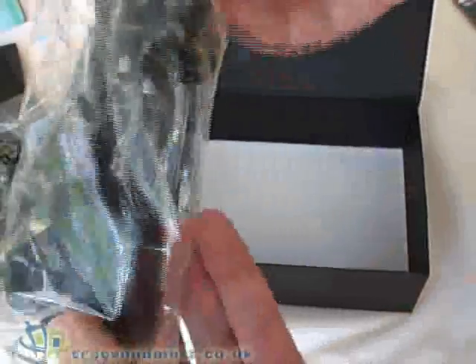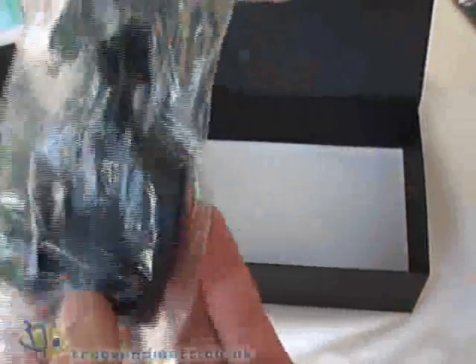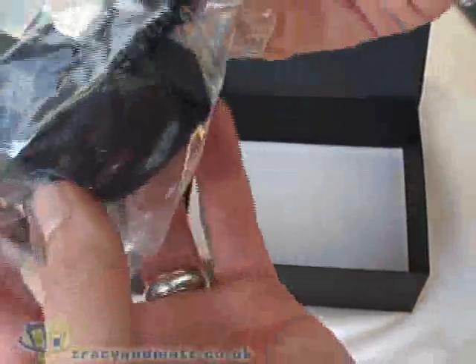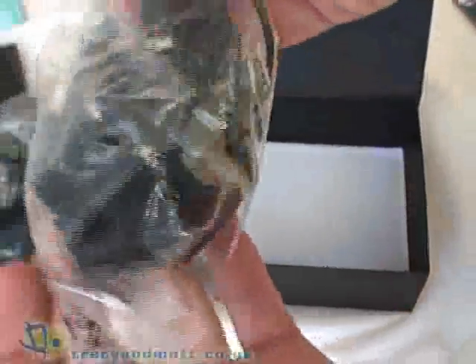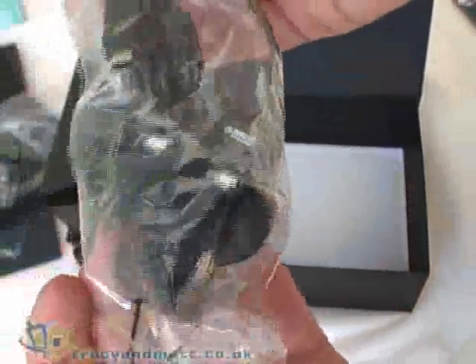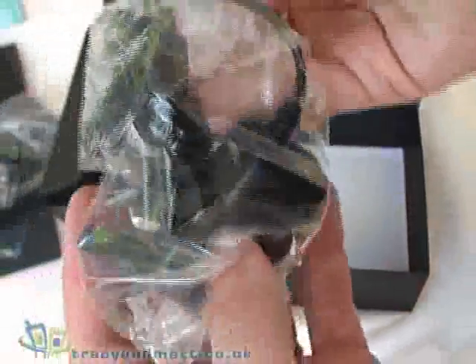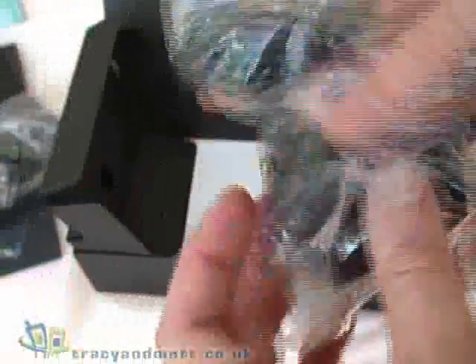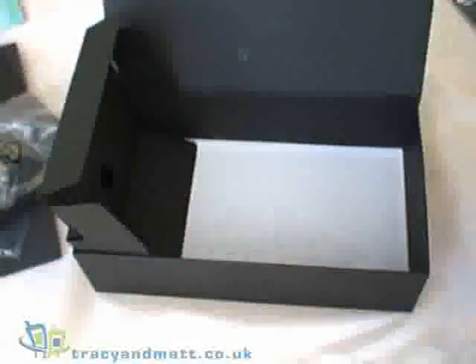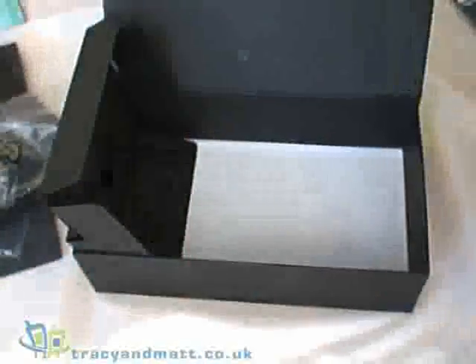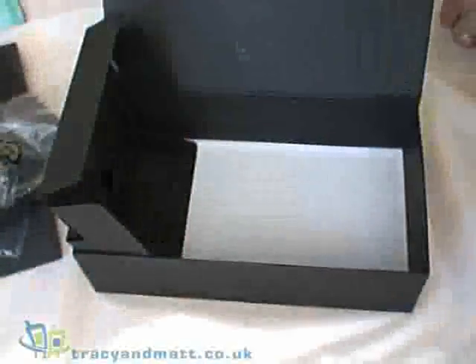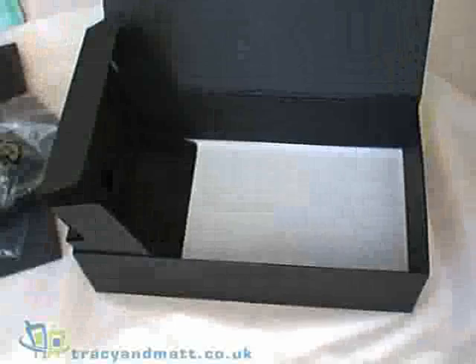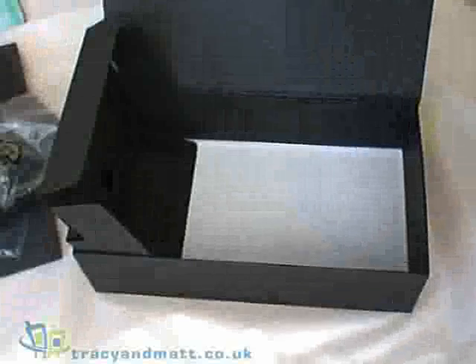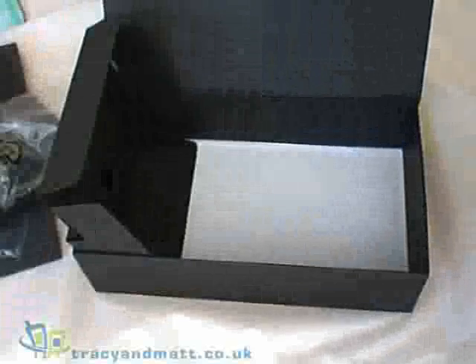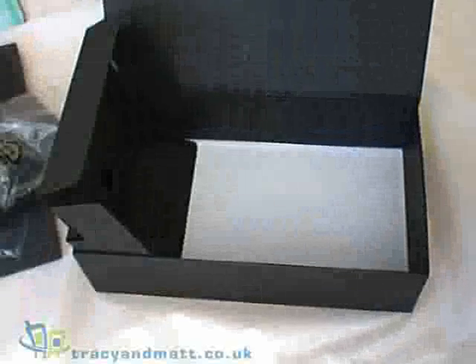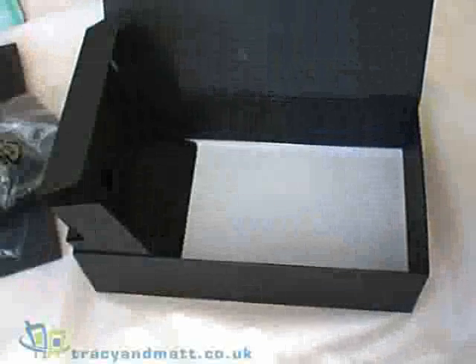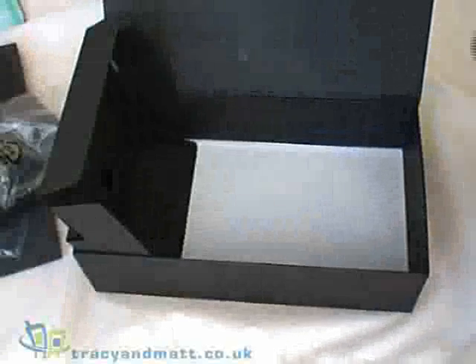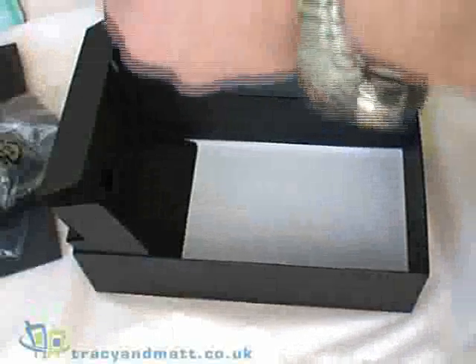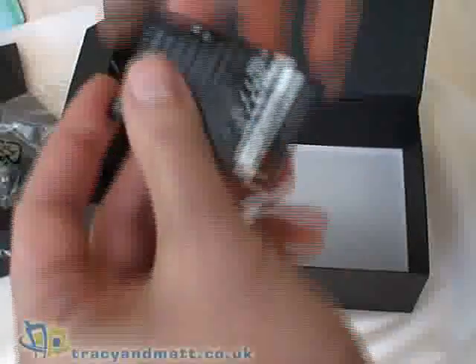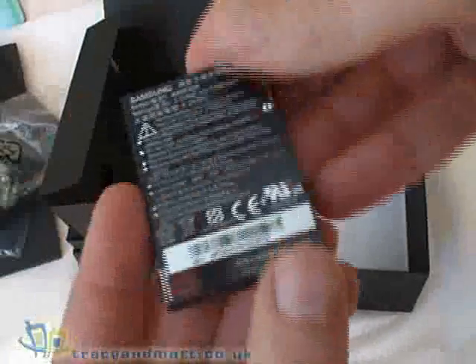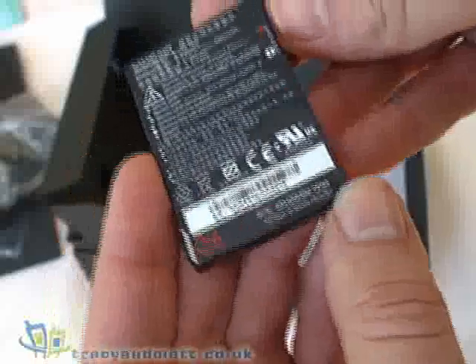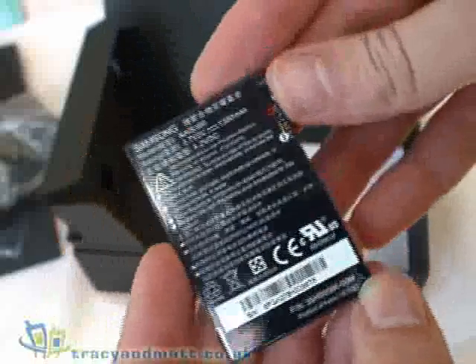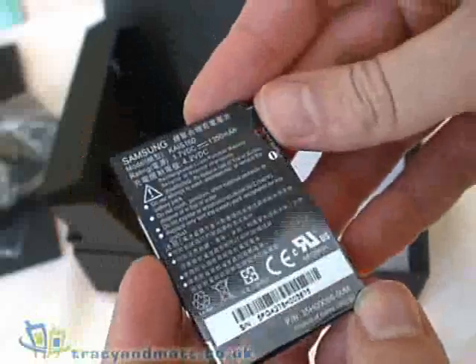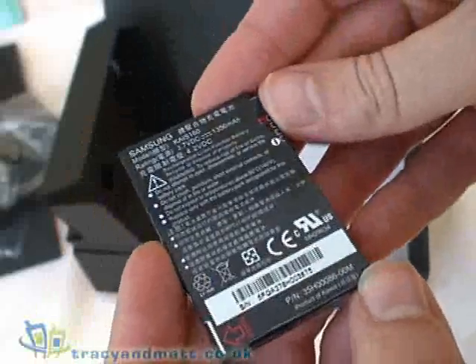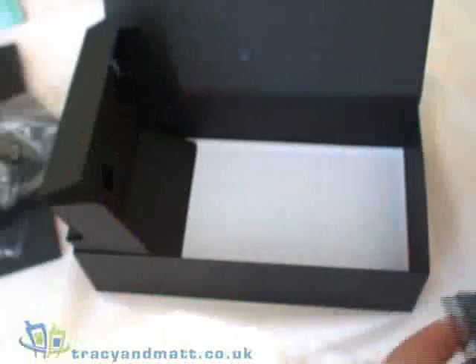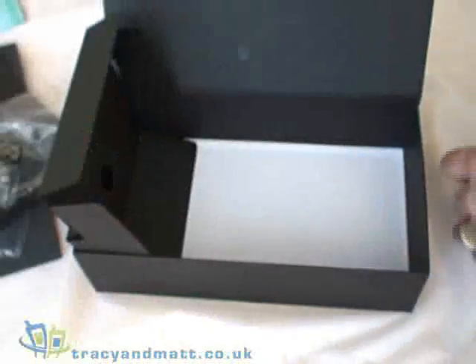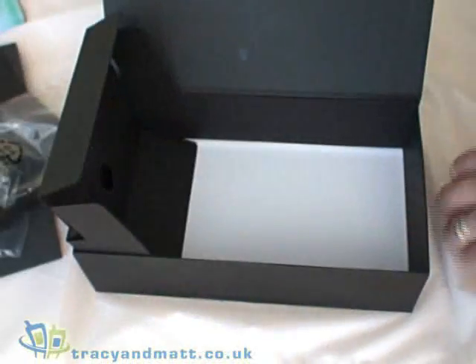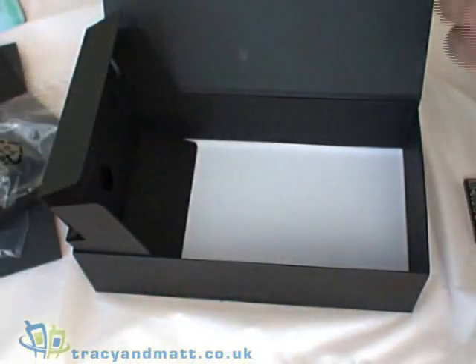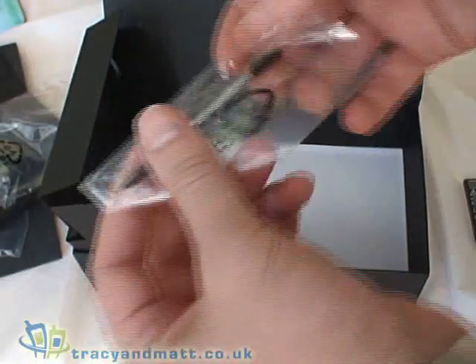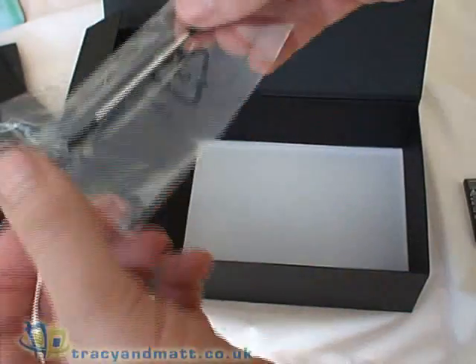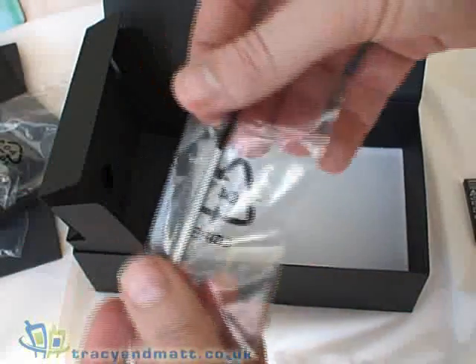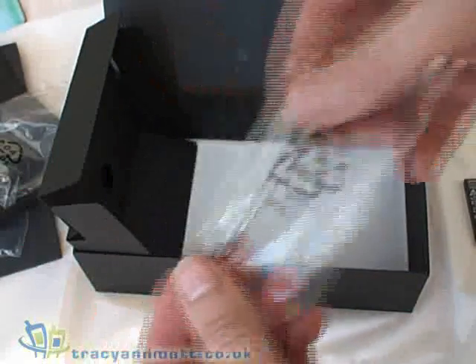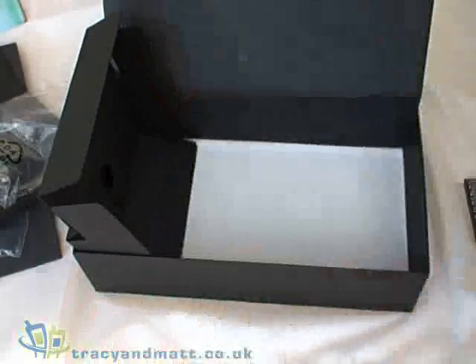Finally, we have a mini-USB style mains adapter charger. The battery is 1350 mAh and it comes with a spare stylus.